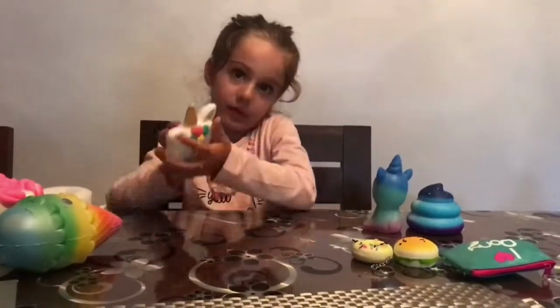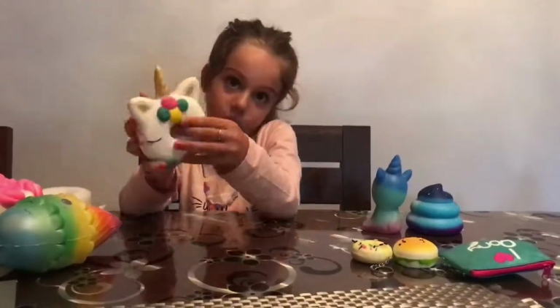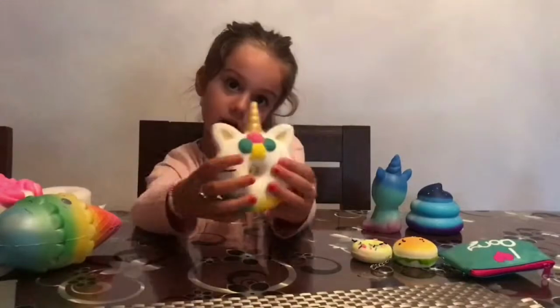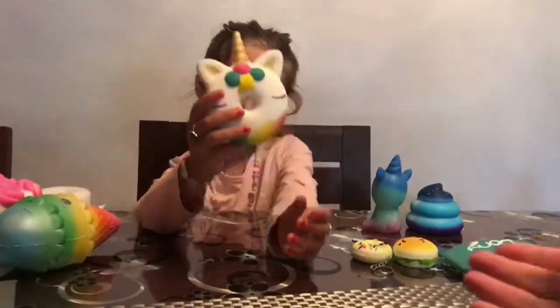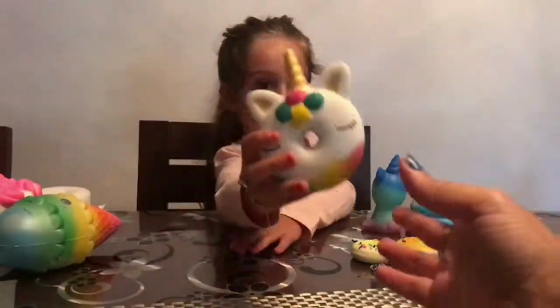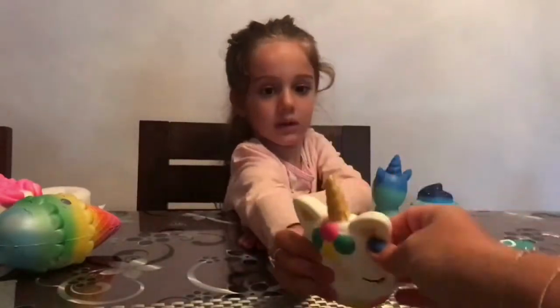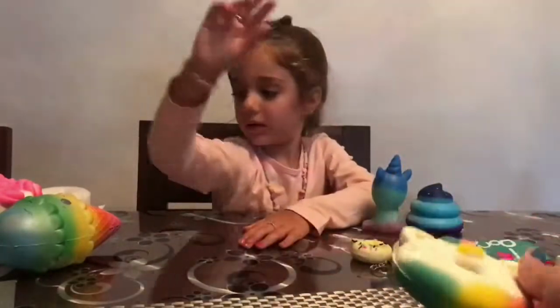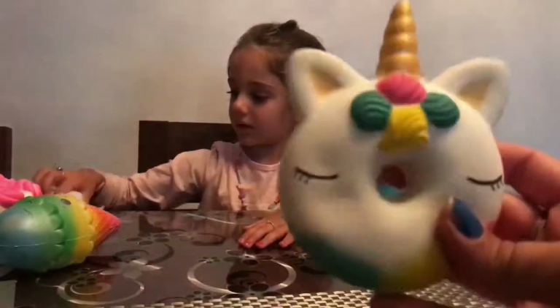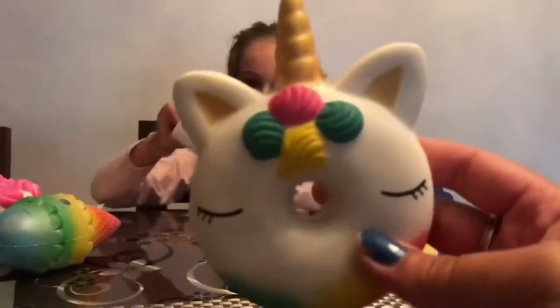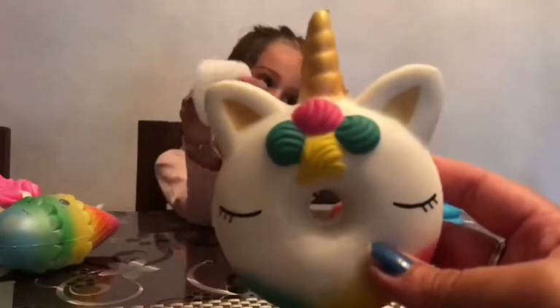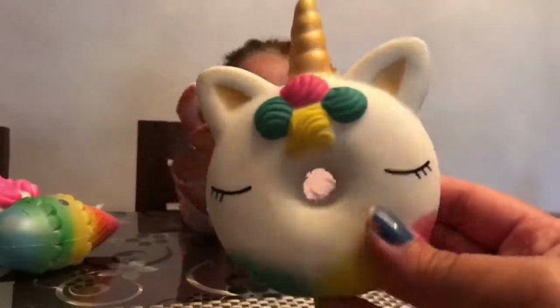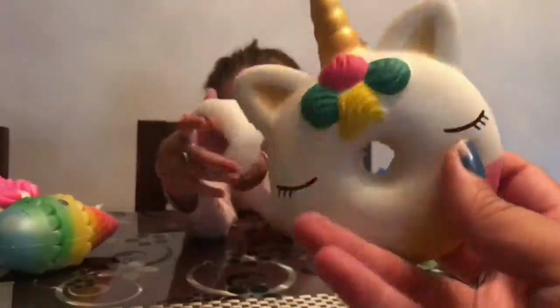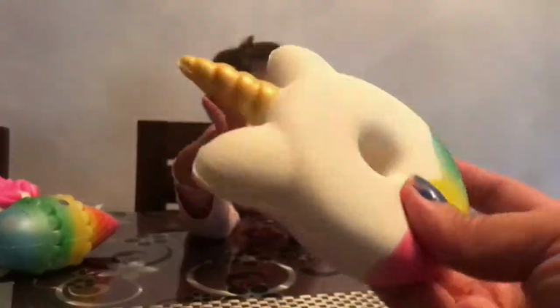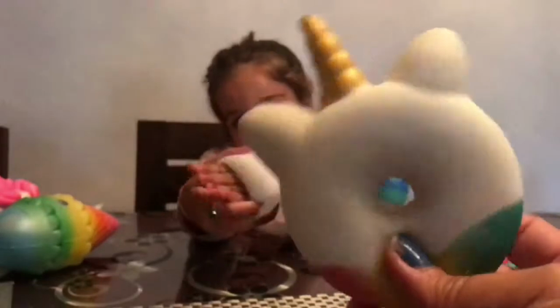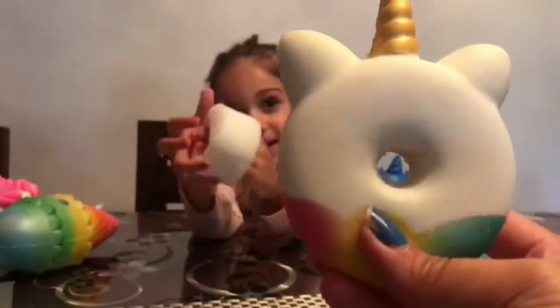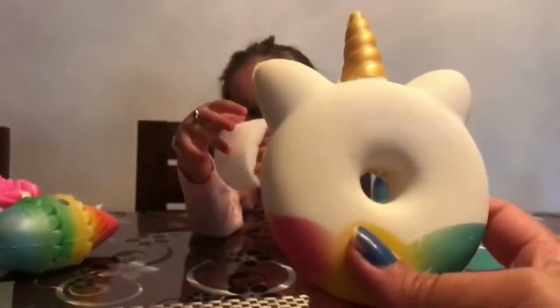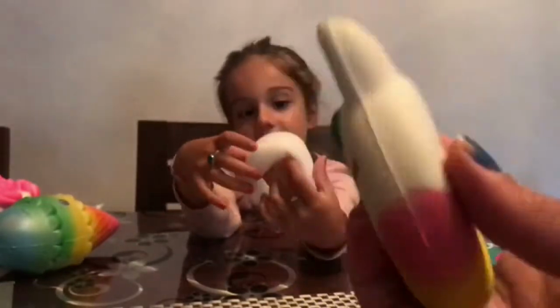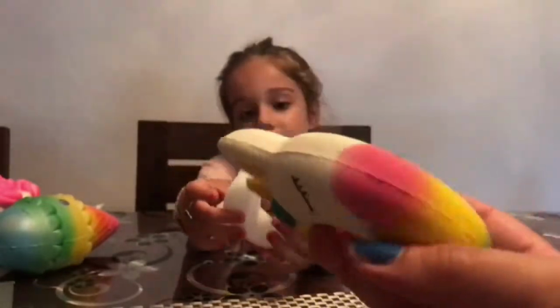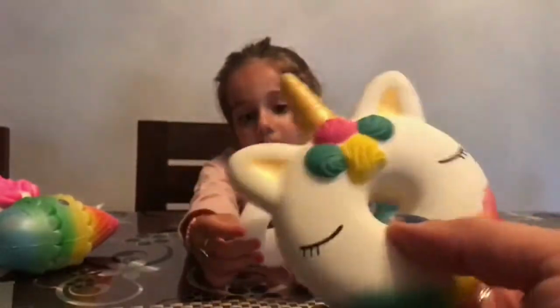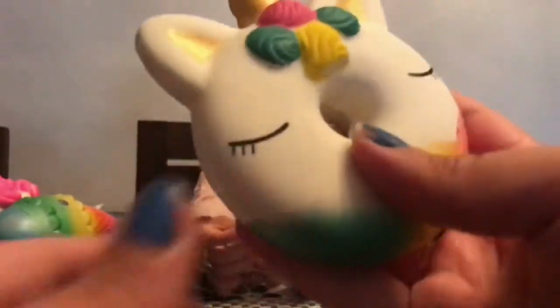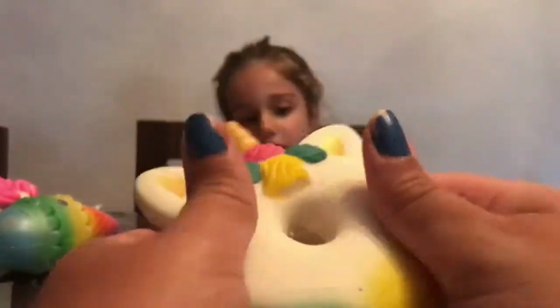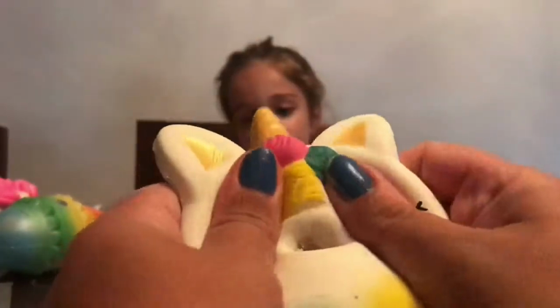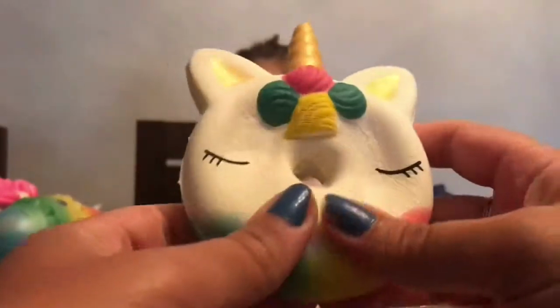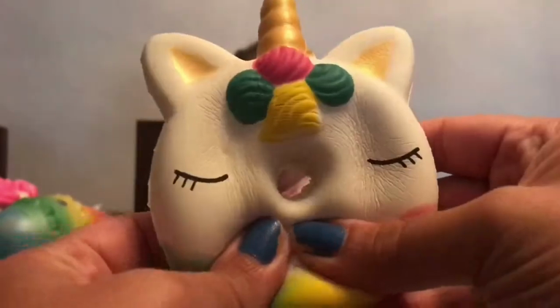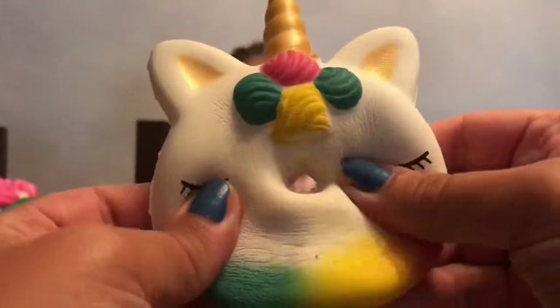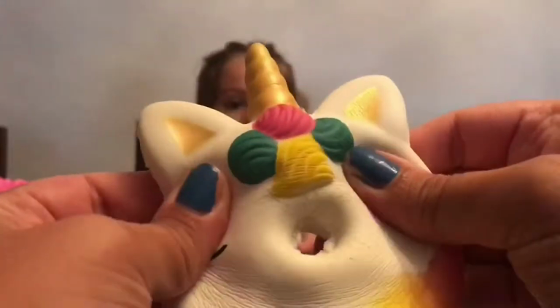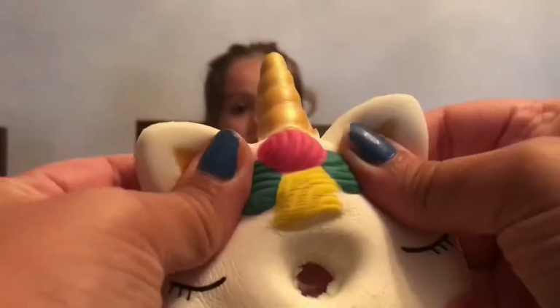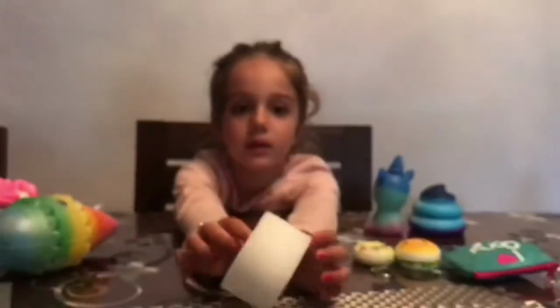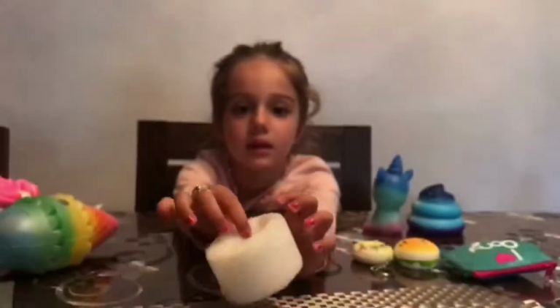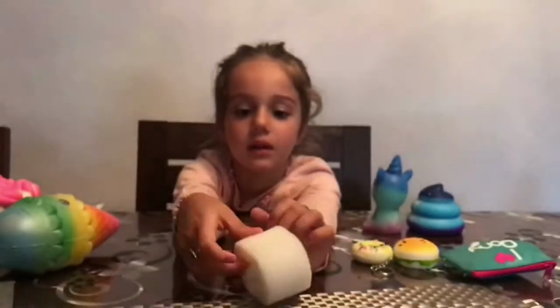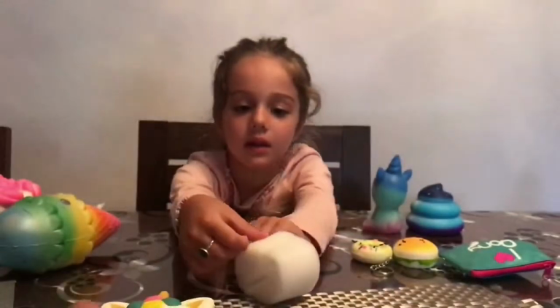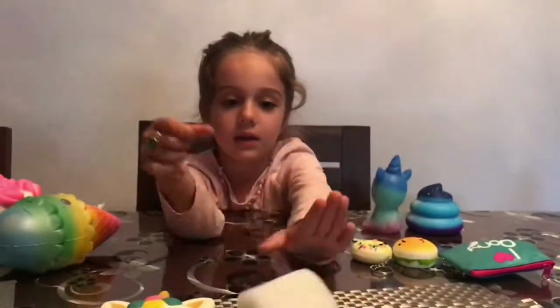We've got my donut — have a look at this. It's a unicorn donut! If you want you can wear my hand squishy. You hold it and it really squishes. That one's okay — what's next?